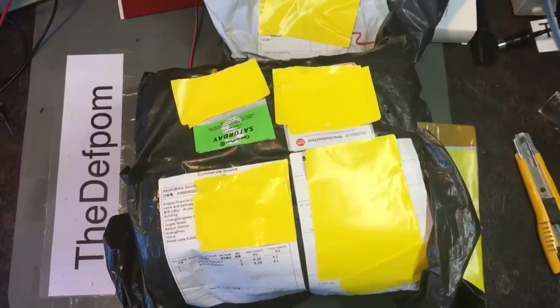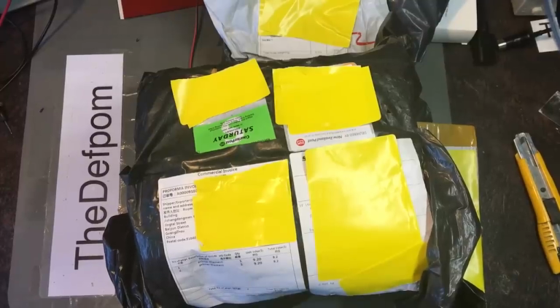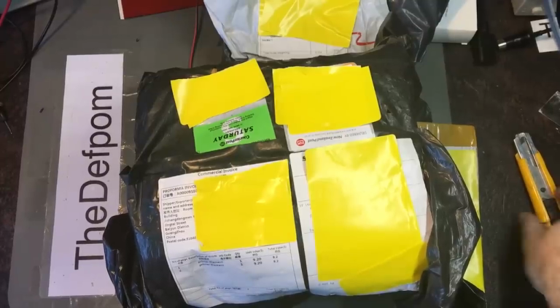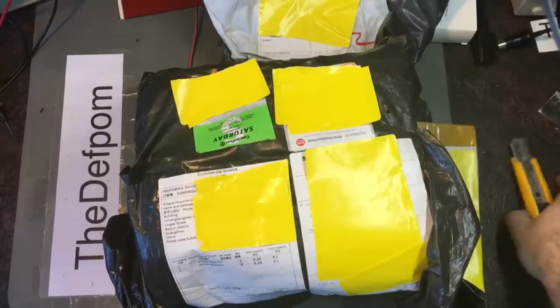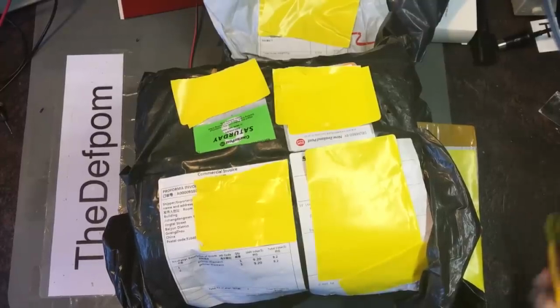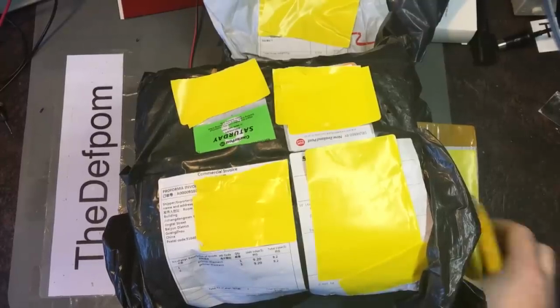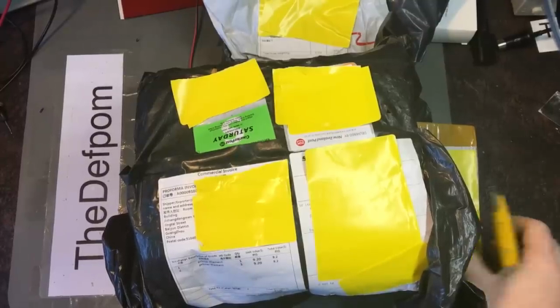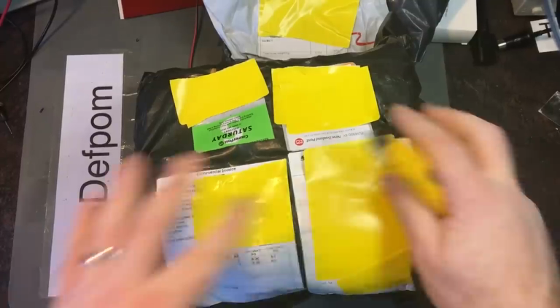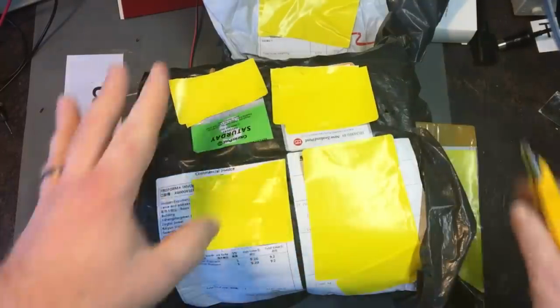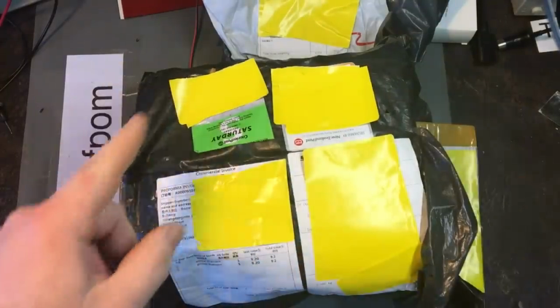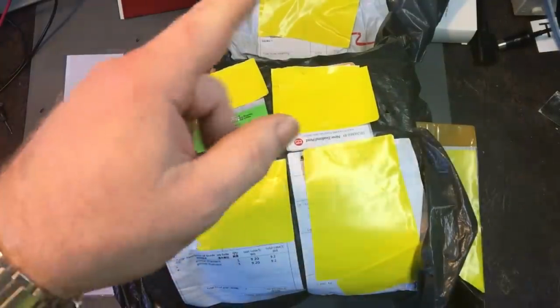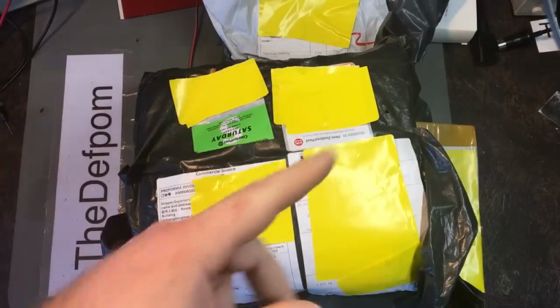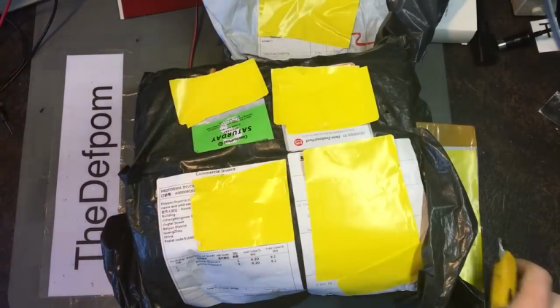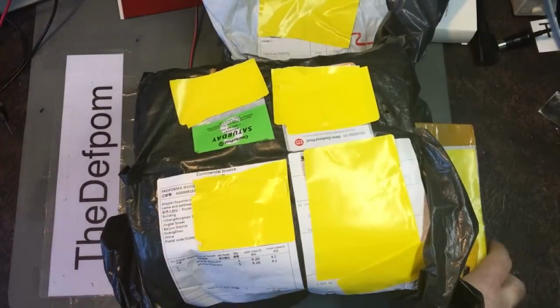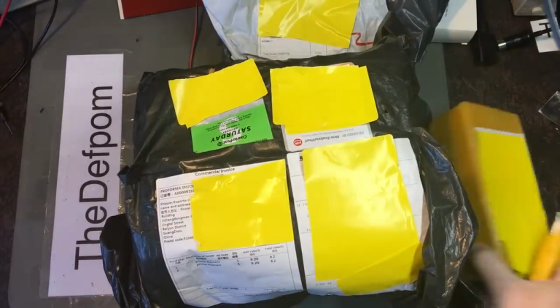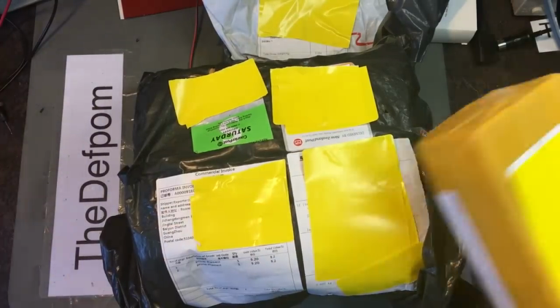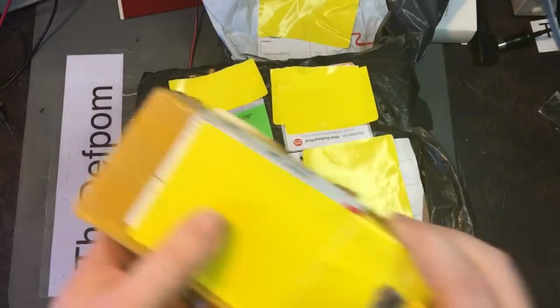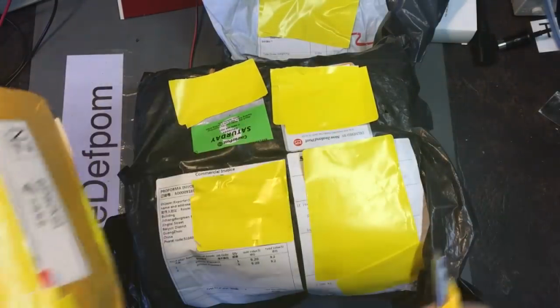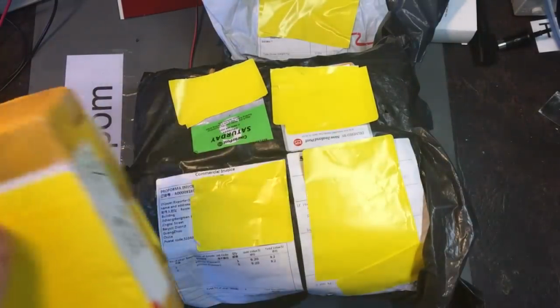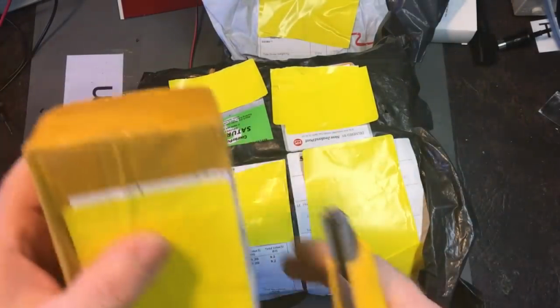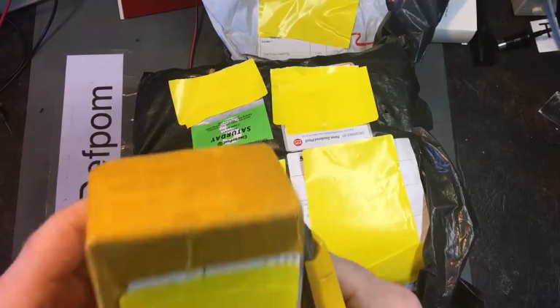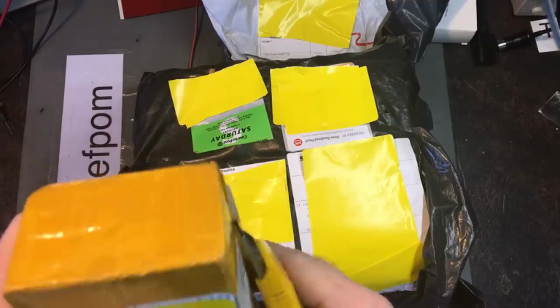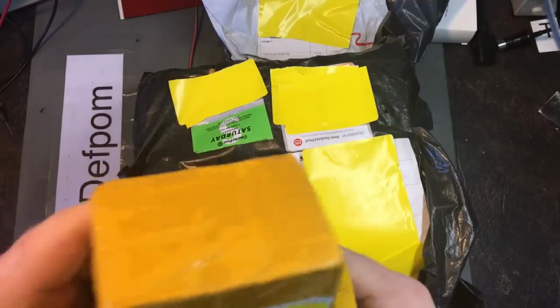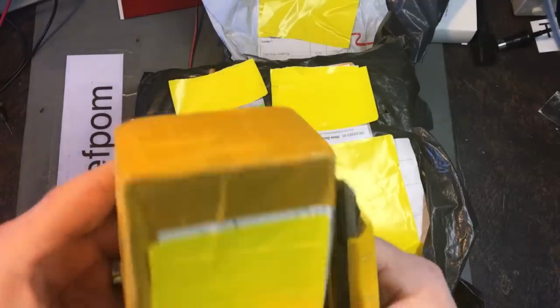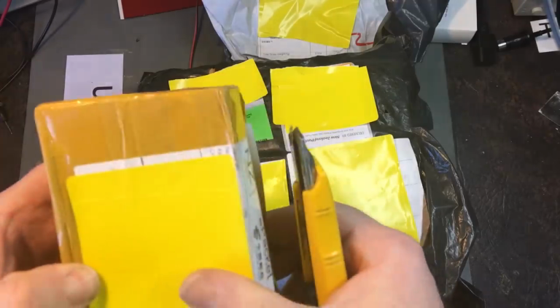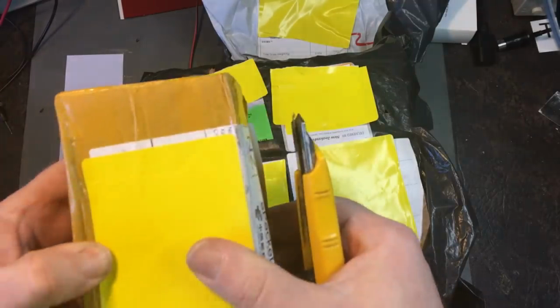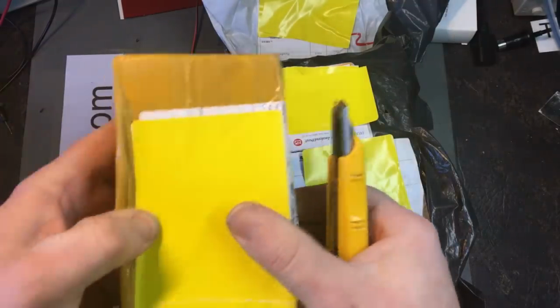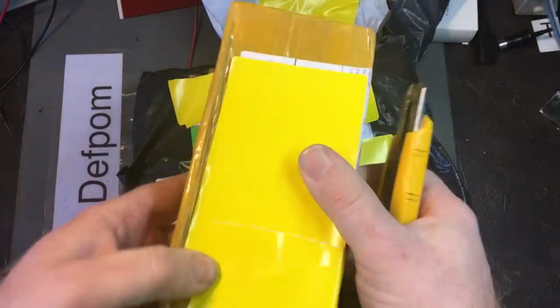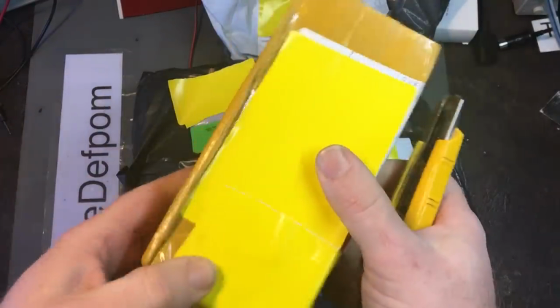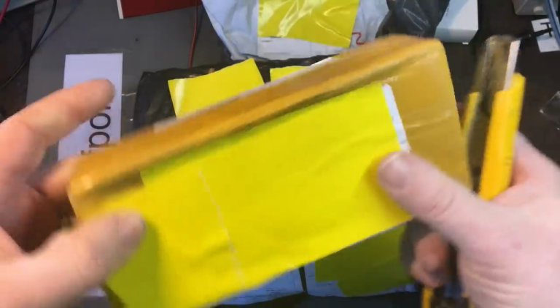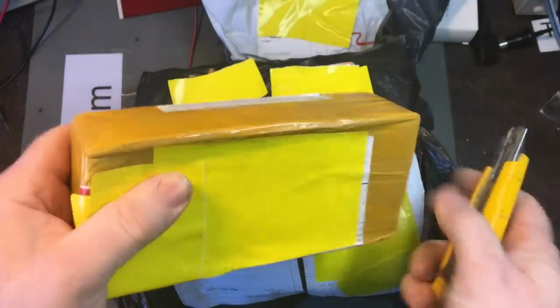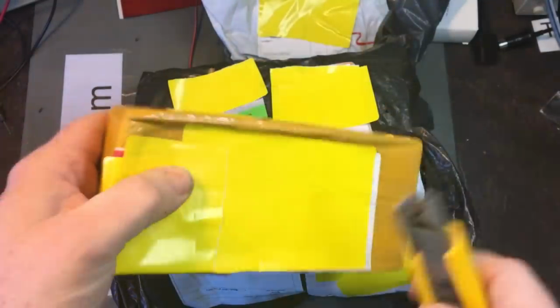Alright, time for some mailbag. I've got a few things here; one of them sounds a bit interesting and is also a bit concerning. We'll start with the simple stuff first and get to that once I'm past the simple stuff.